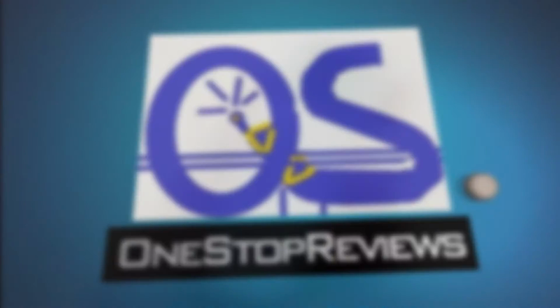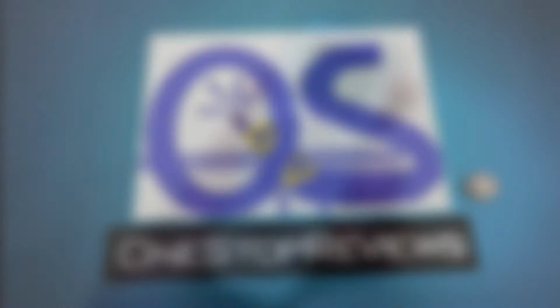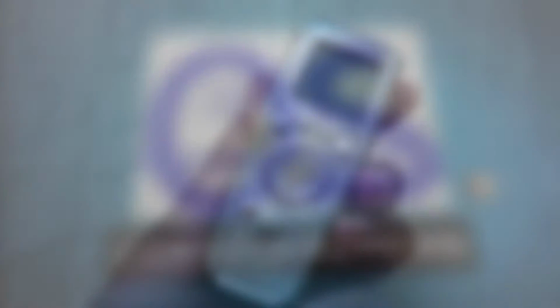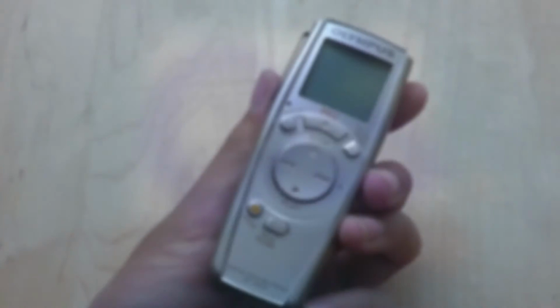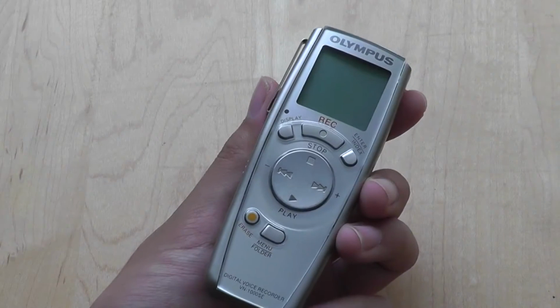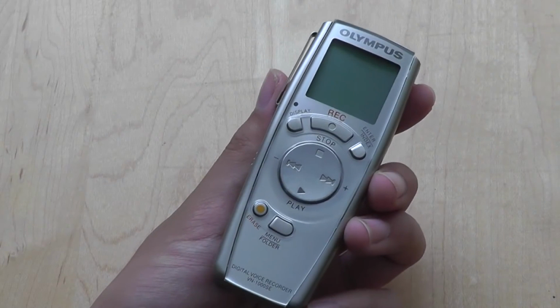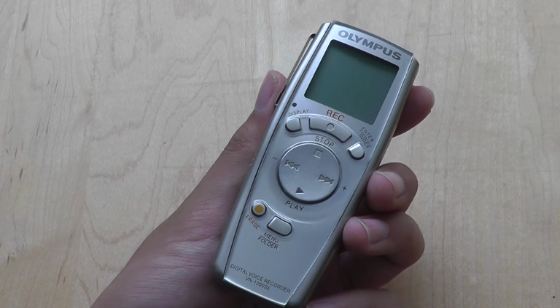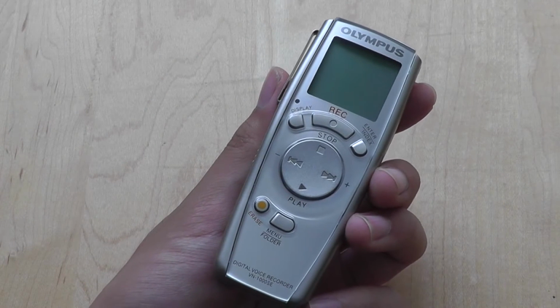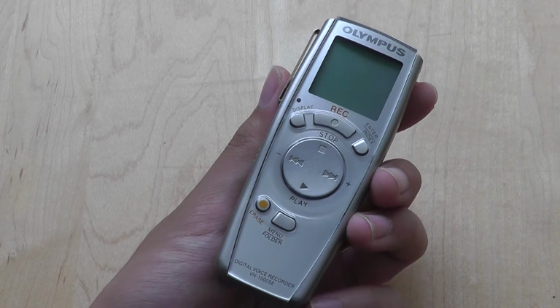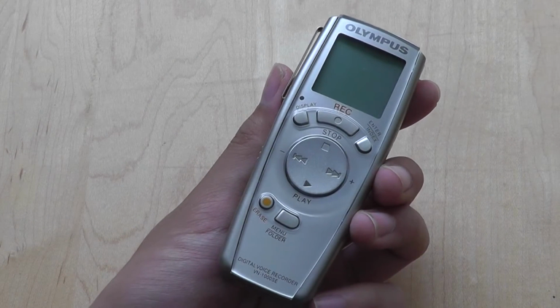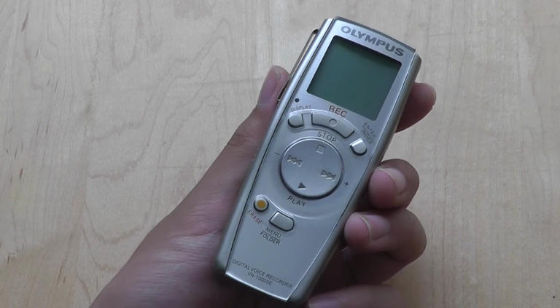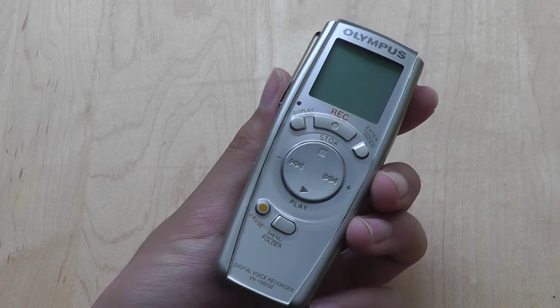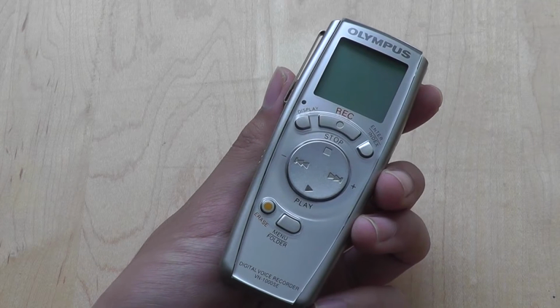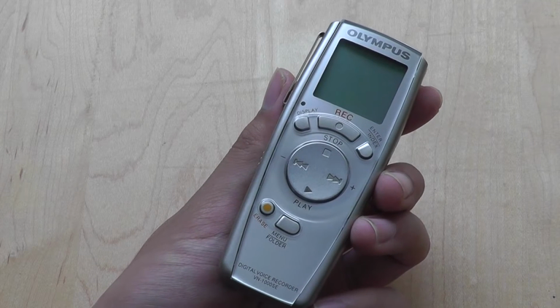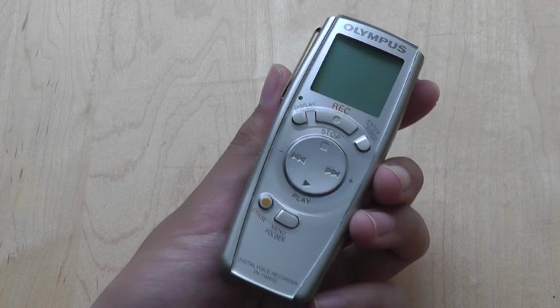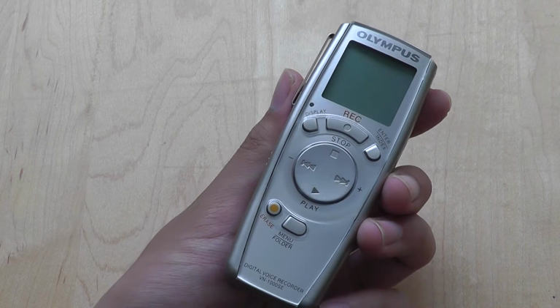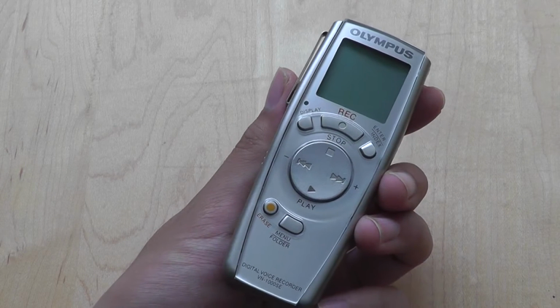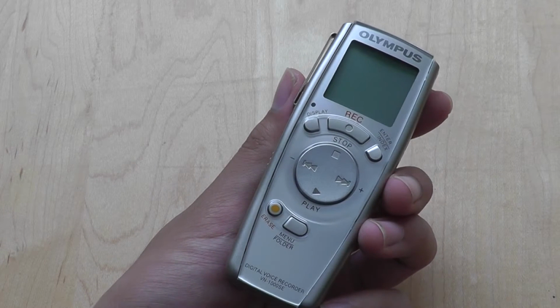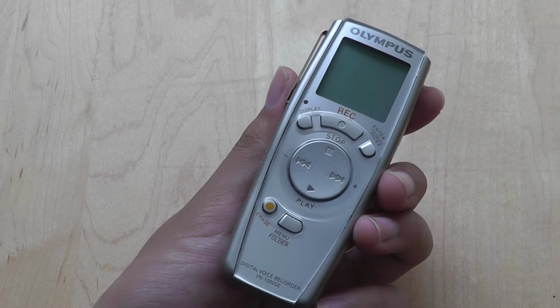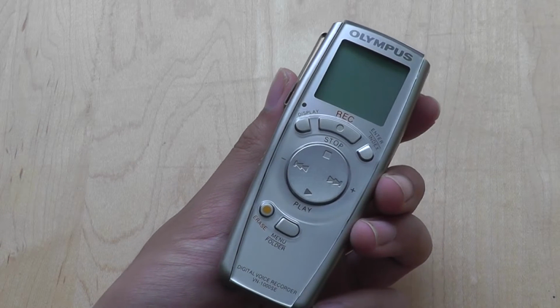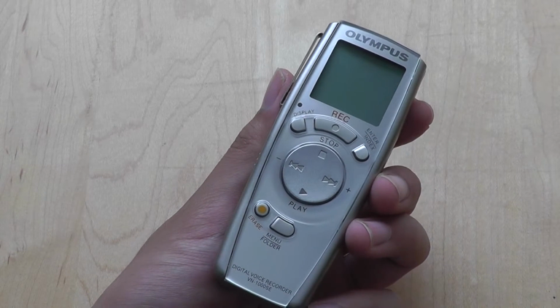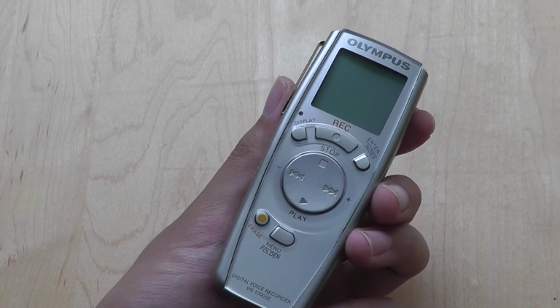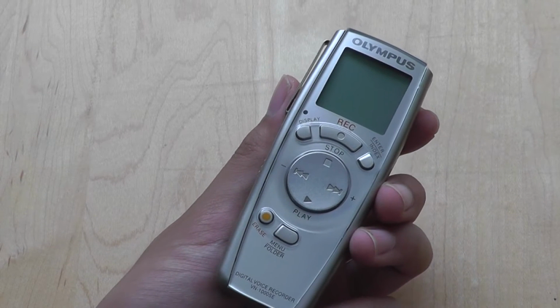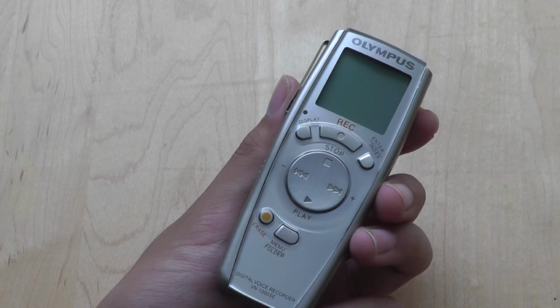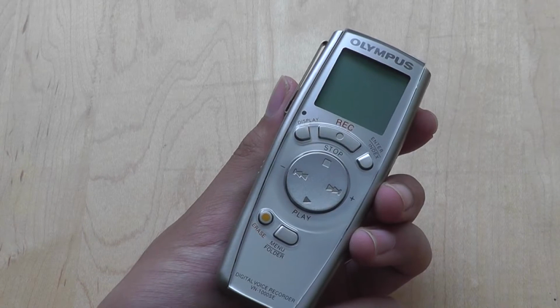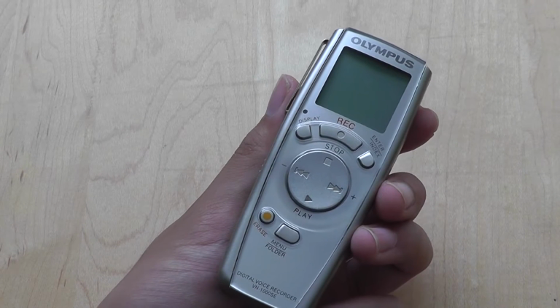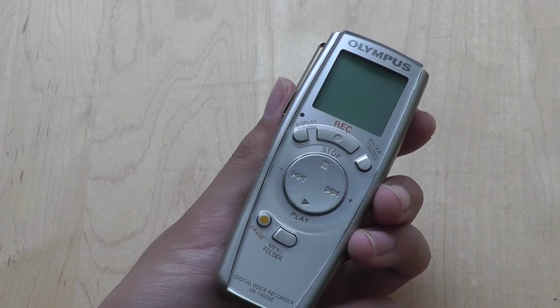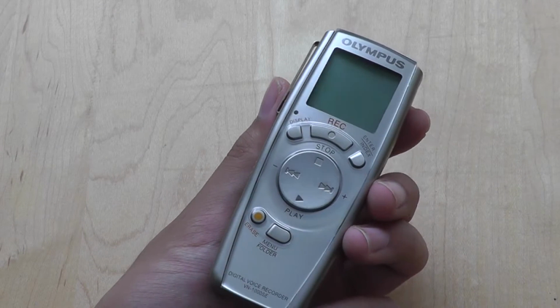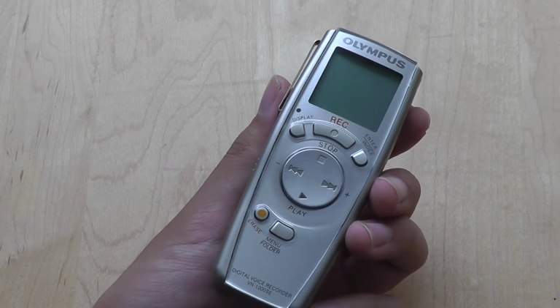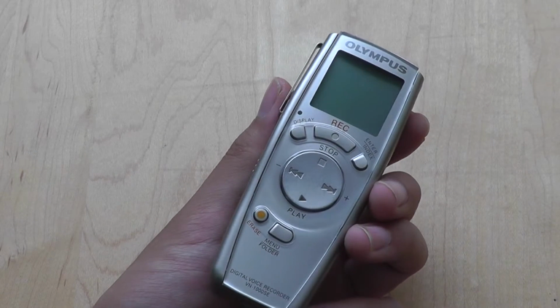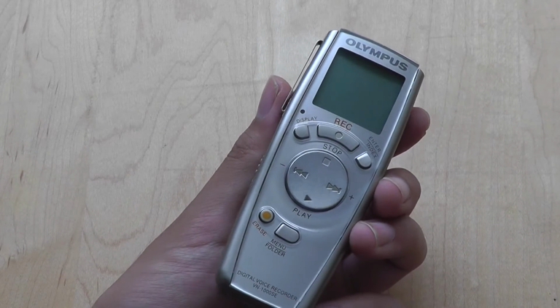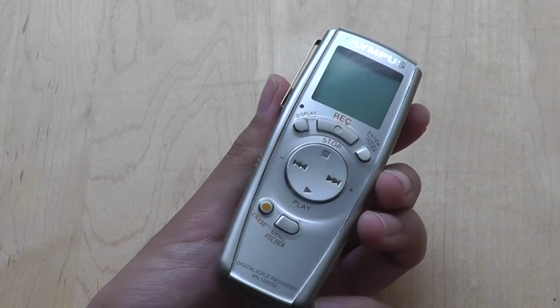Hey guys, here at osmvtexpress.com. You're watching a video review of the Olympus VN-1000SE. This is a digital voice recorder that offers up to 16 hours of high-quality audio recording for use at different conferences, notes, school, lectures, and events.